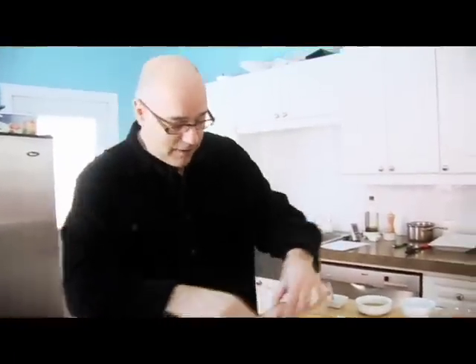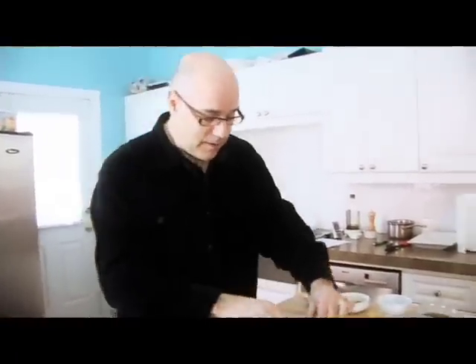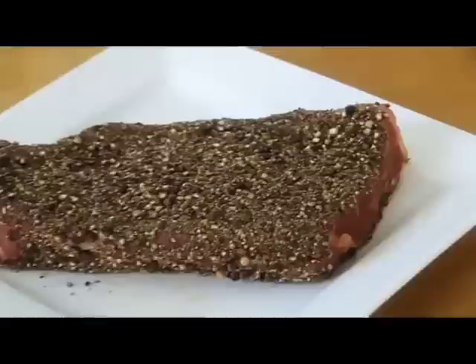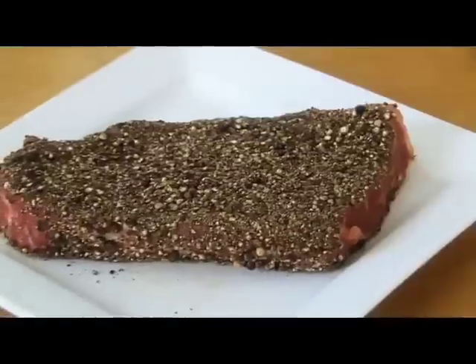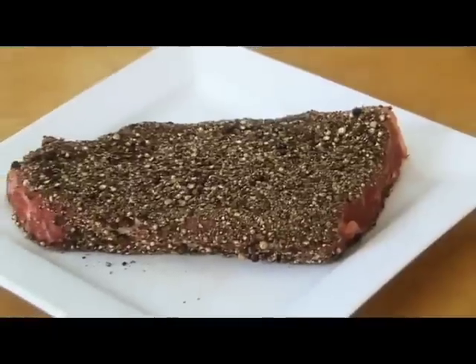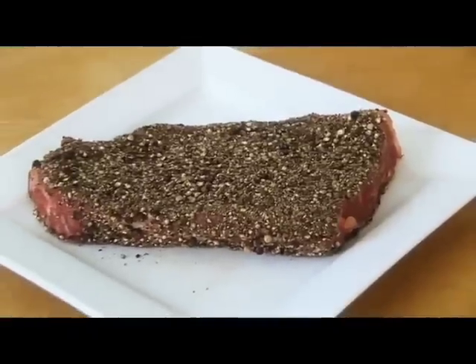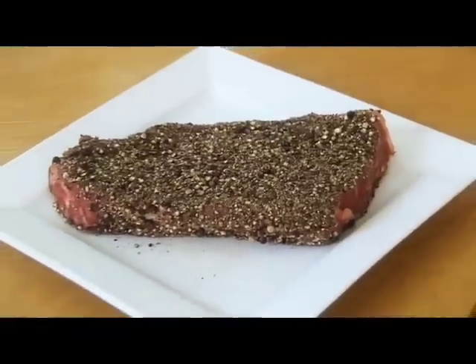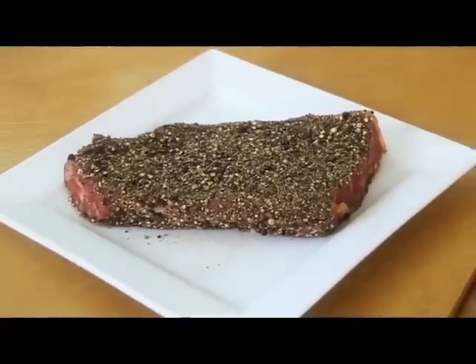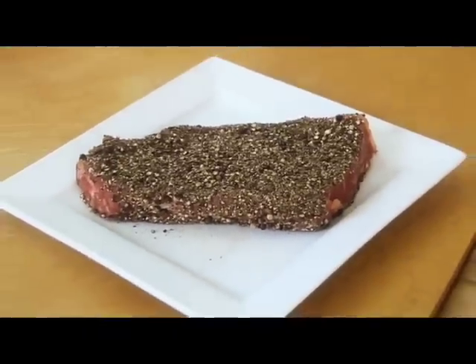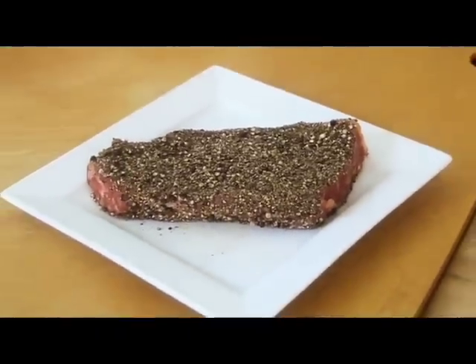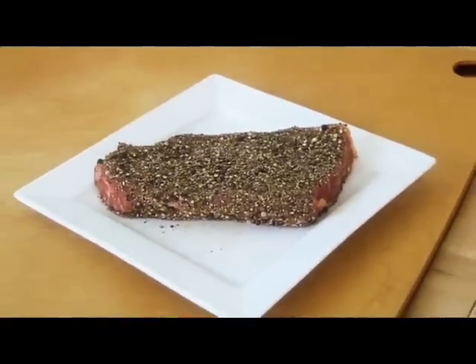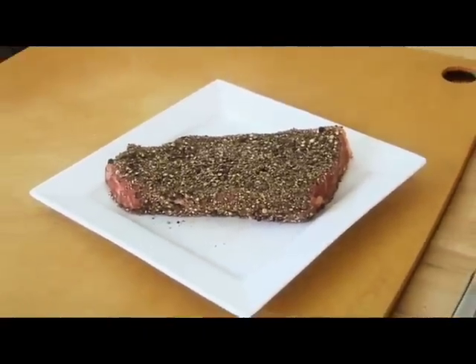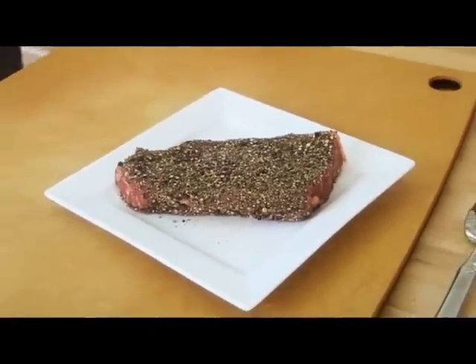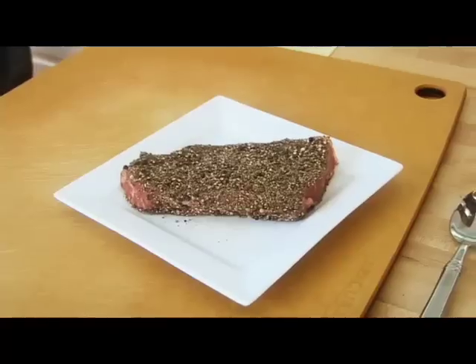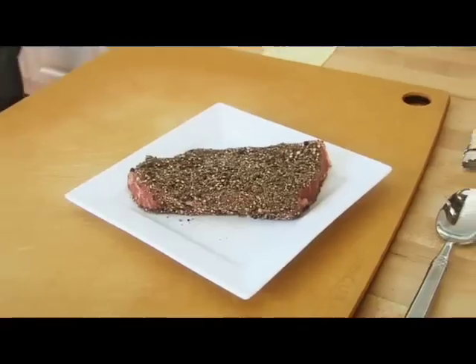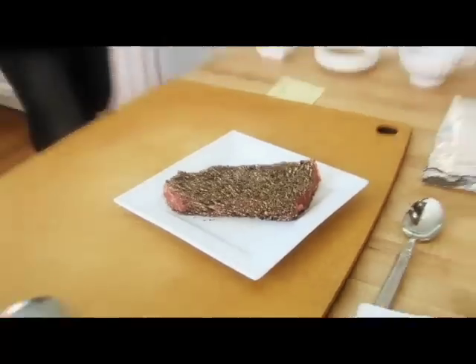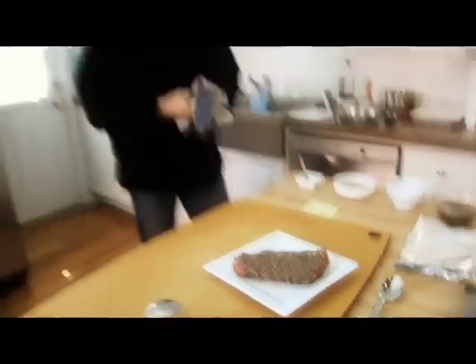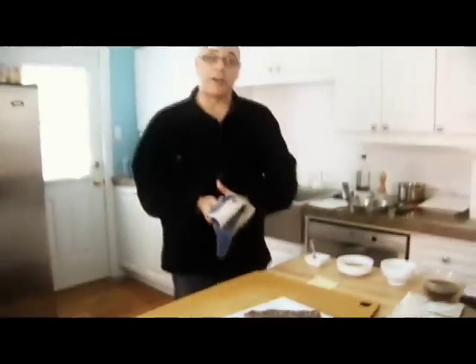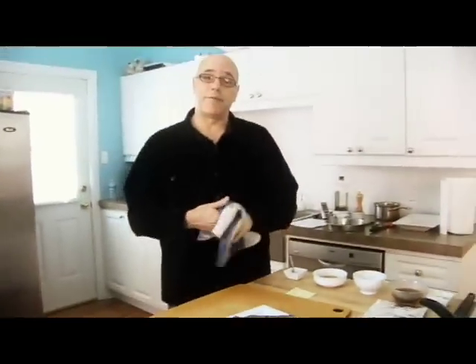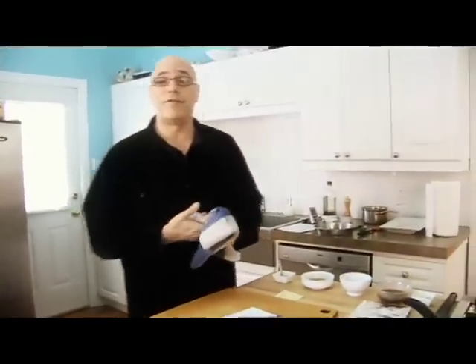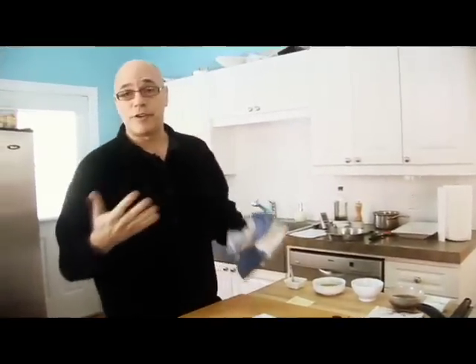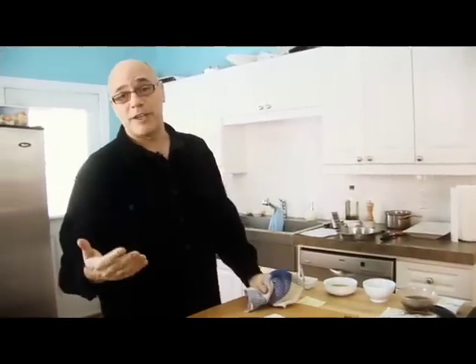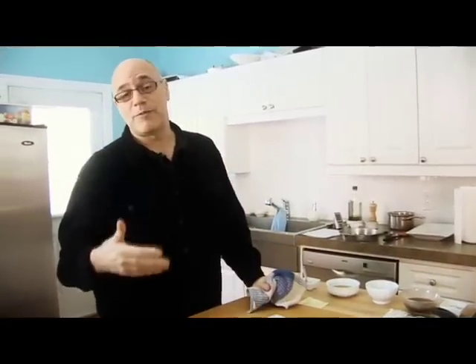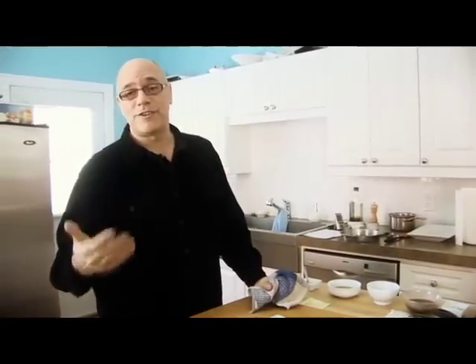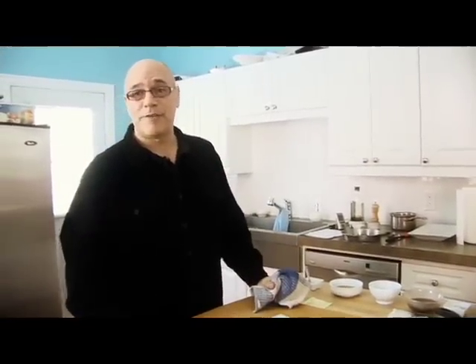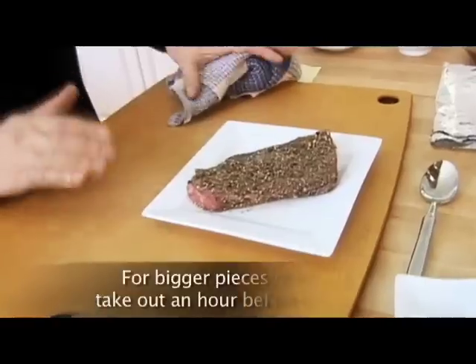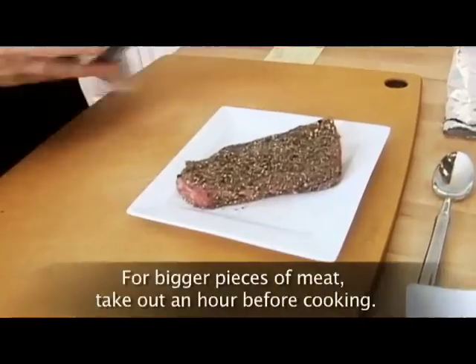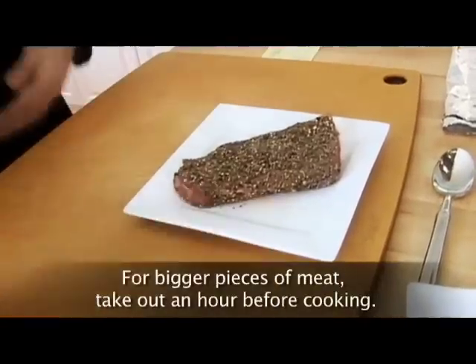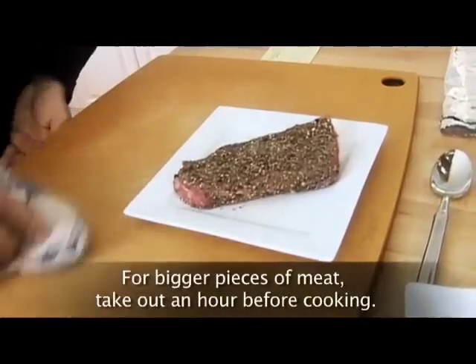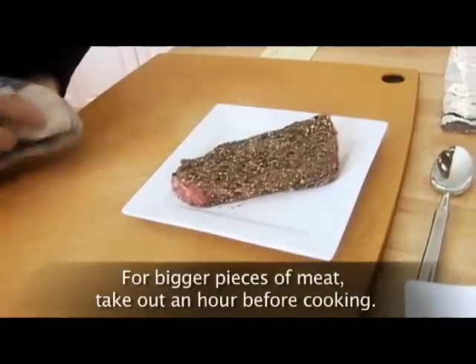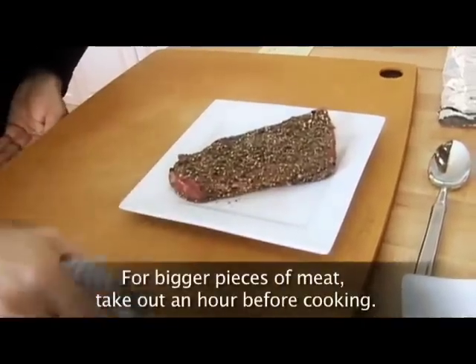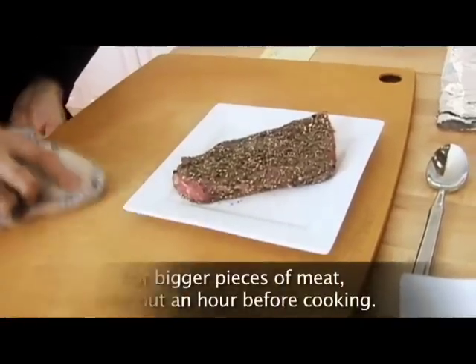It's very important when you're cooking meat — or anything that's been kept in the fridge — to bring it out a little bit before you cook it, because food cooks more evenly and more efficiently from room temperature. This steak has been on the counter about 30 minutes.